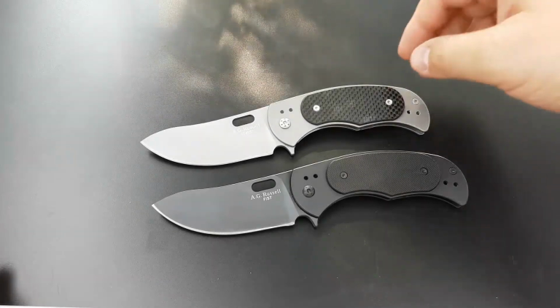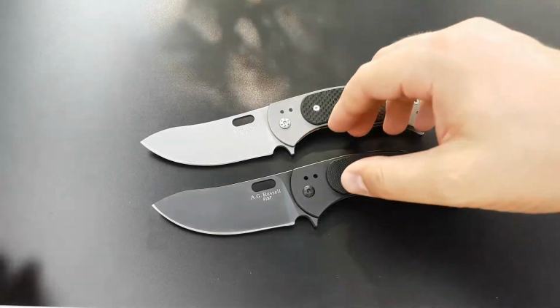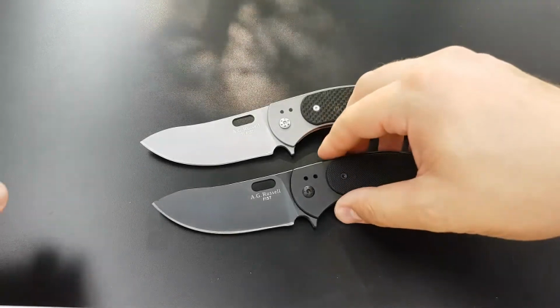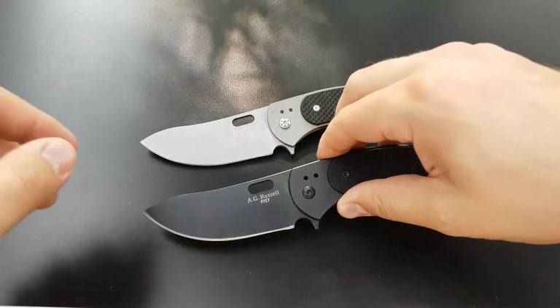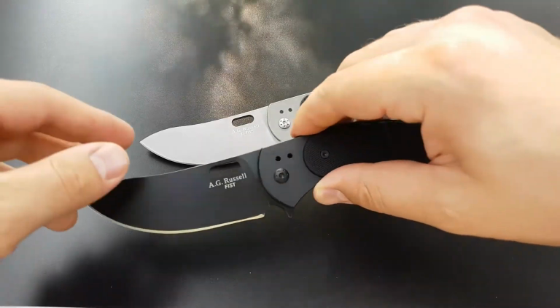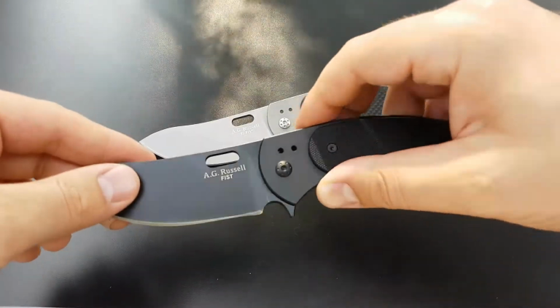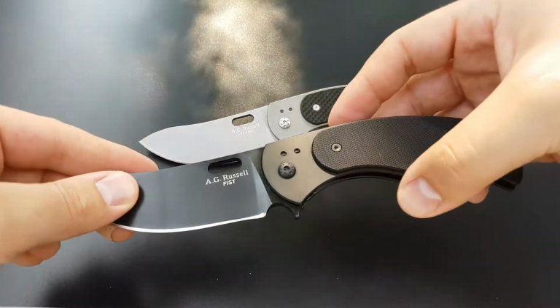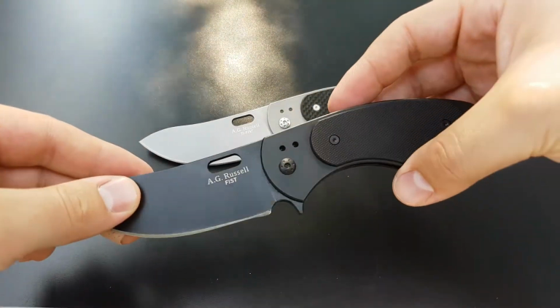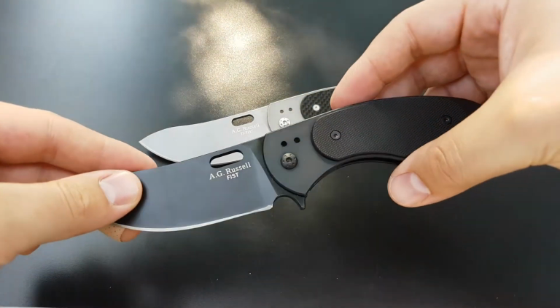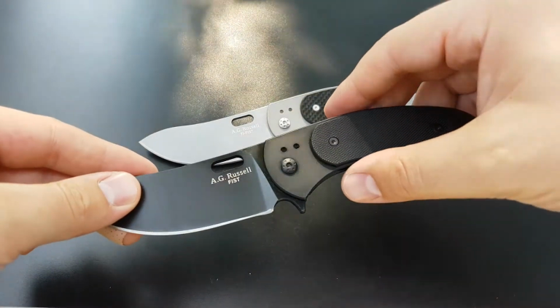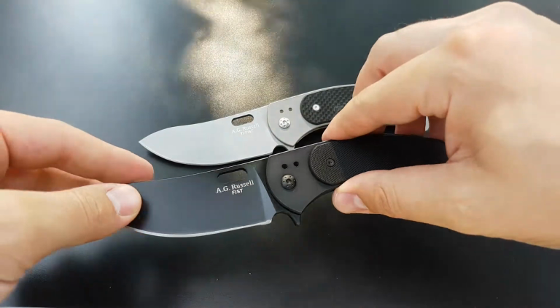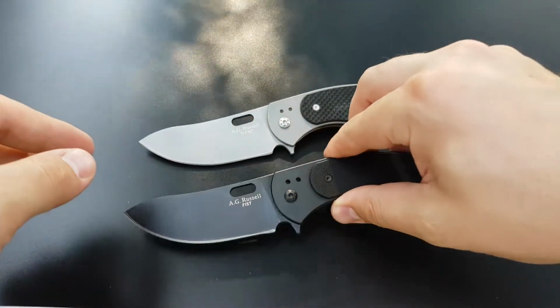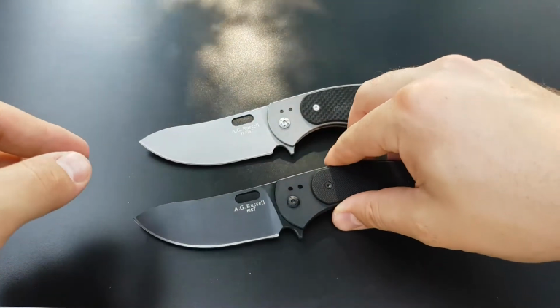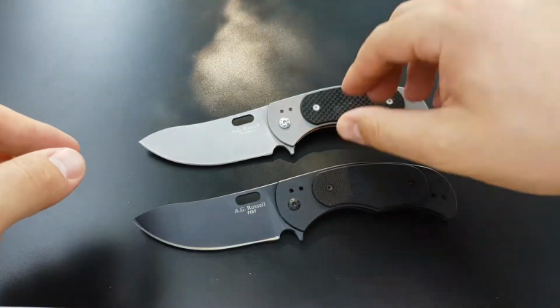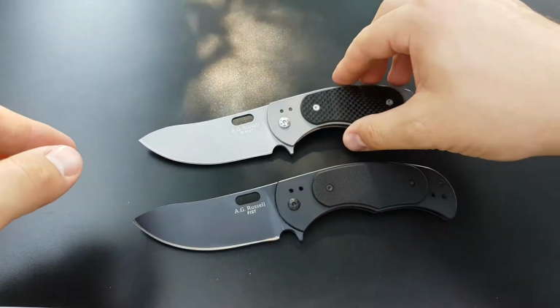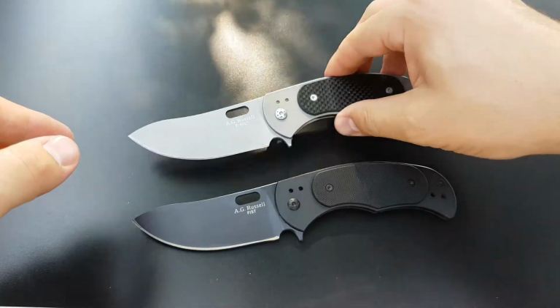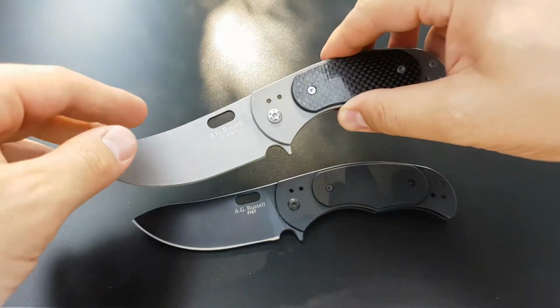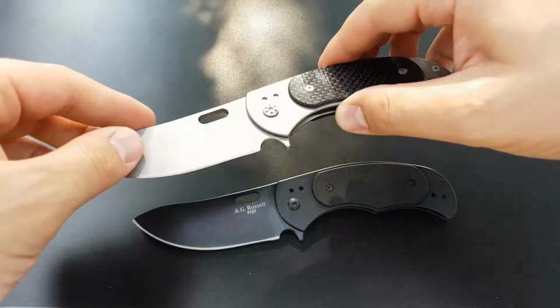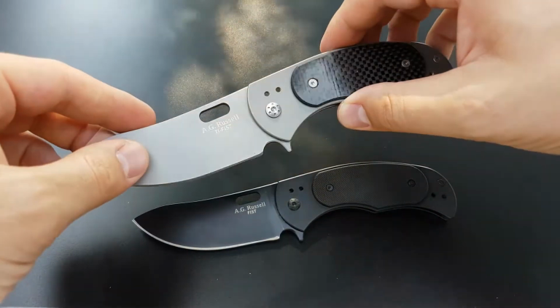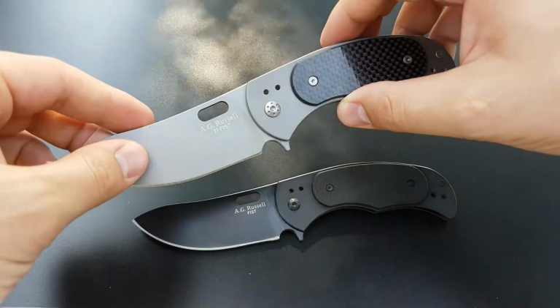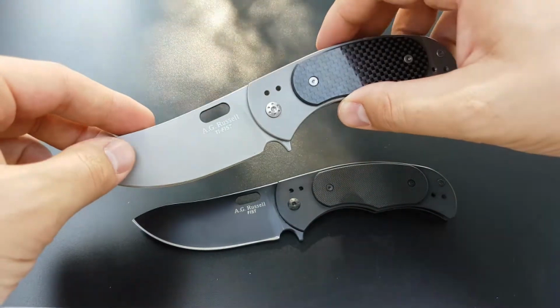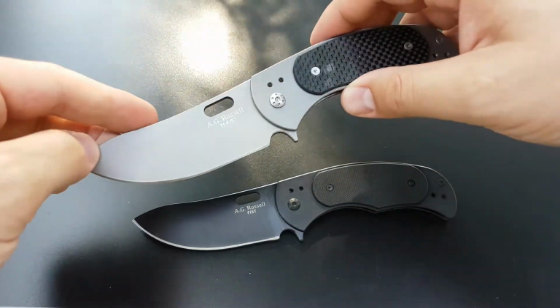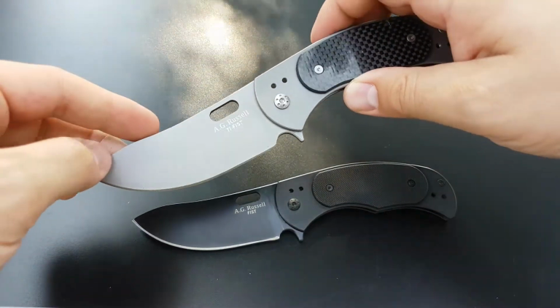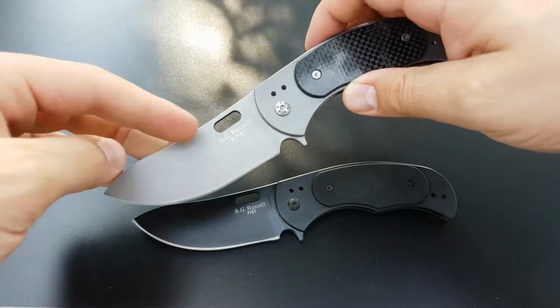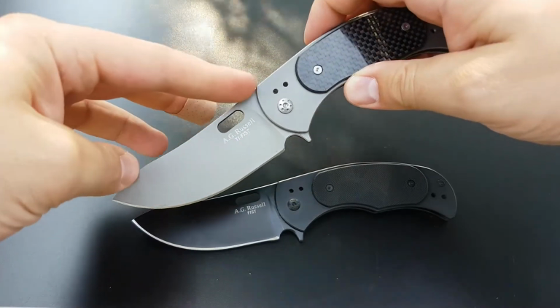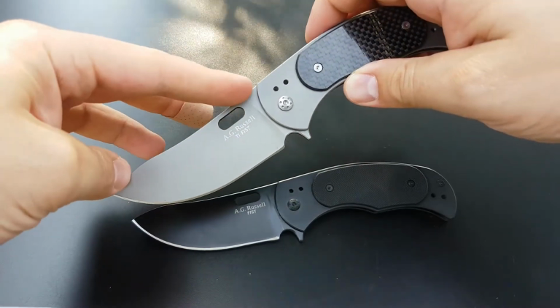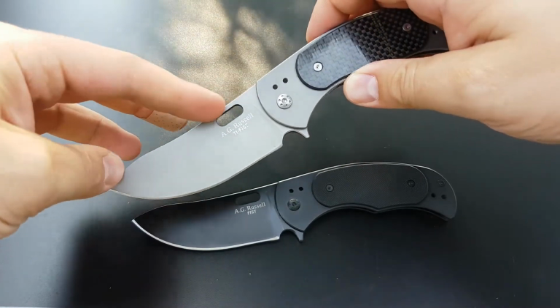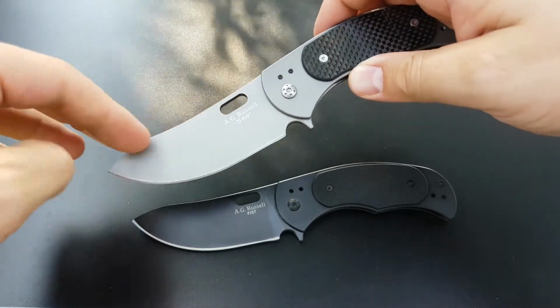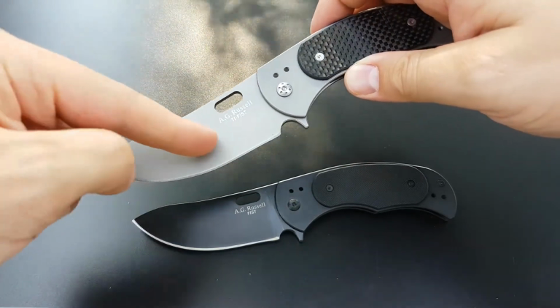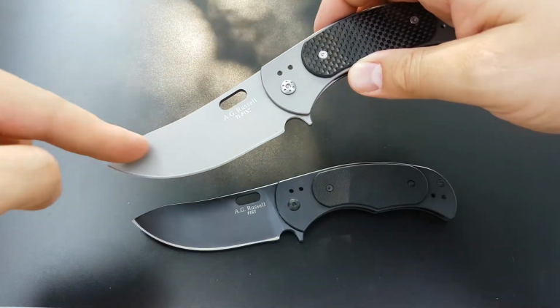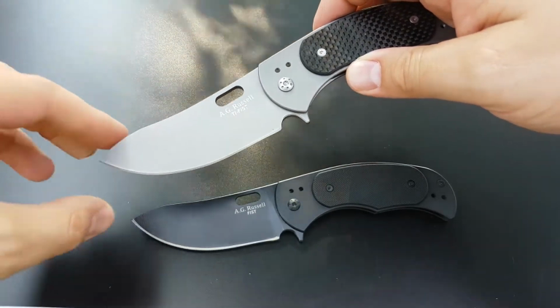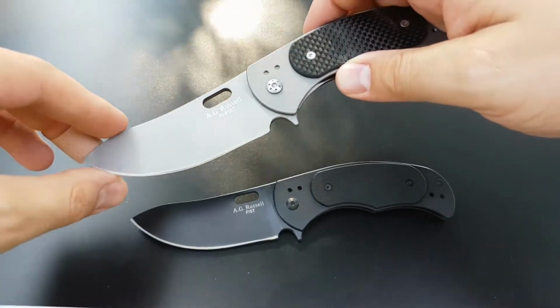This is Jake with AG Russell Knives, and today I have for you the AG Russell Fist and Tie Fist. These knives have 3.5 inch blades in the semi-skinner design.